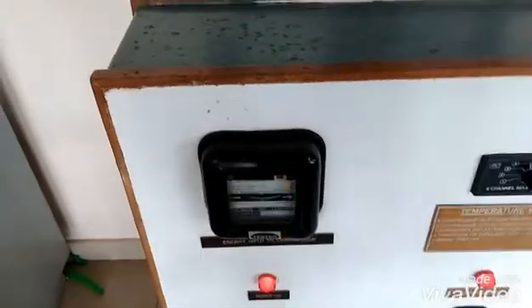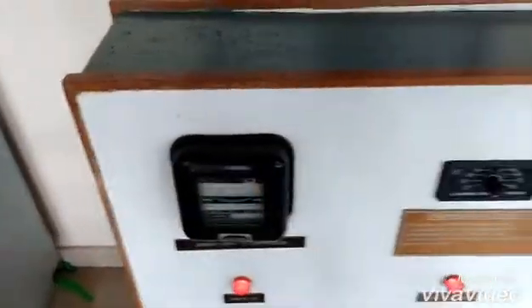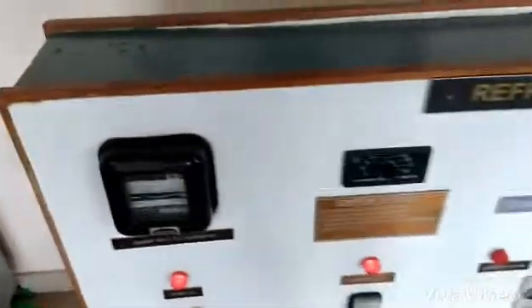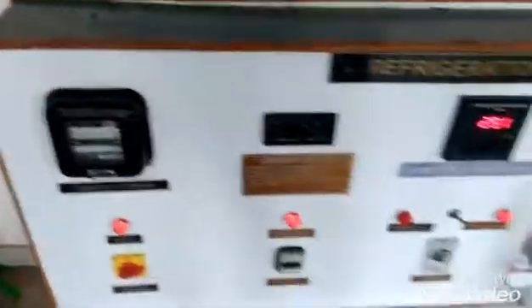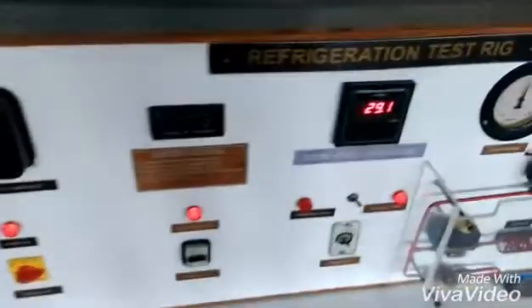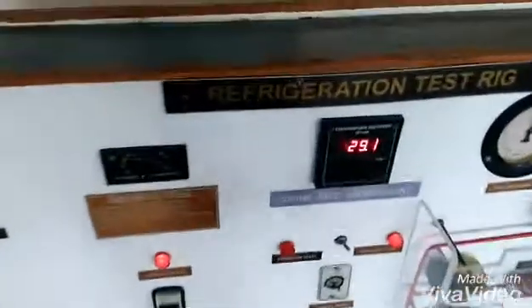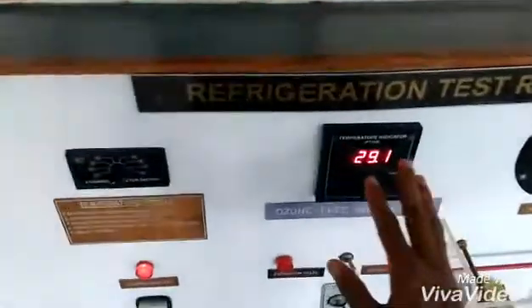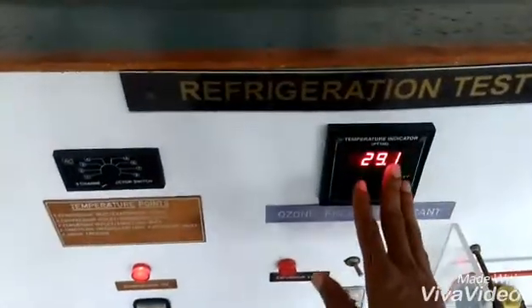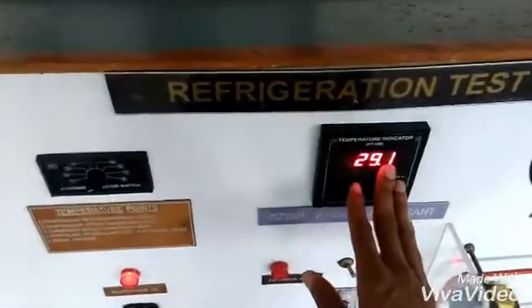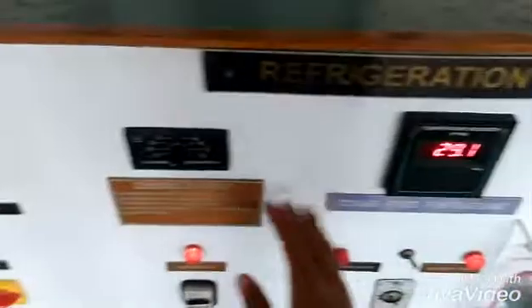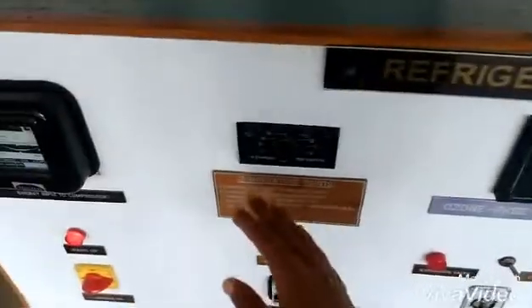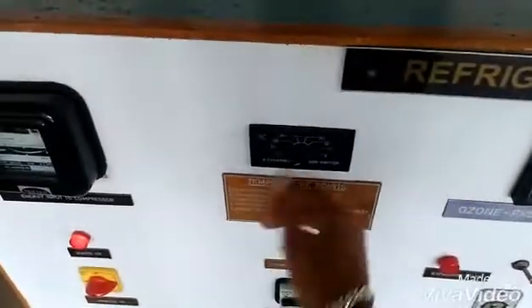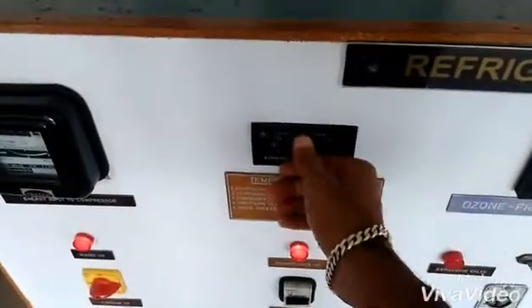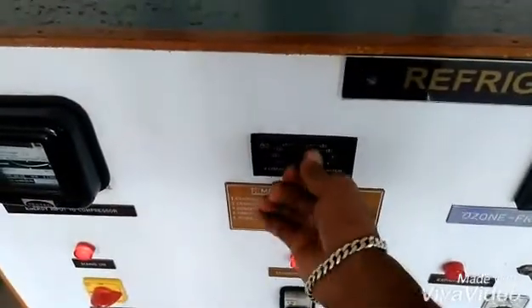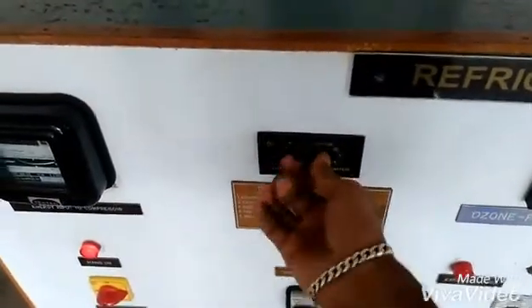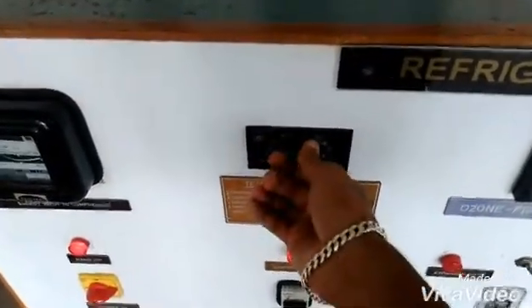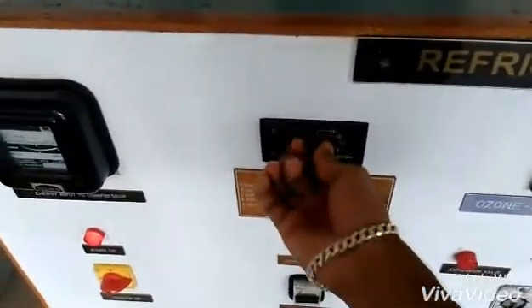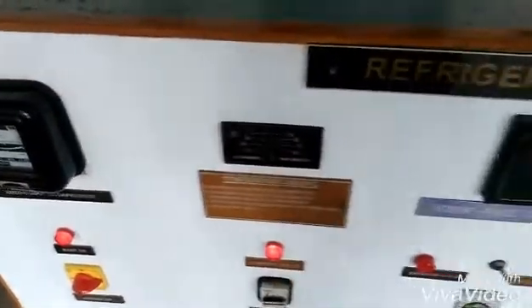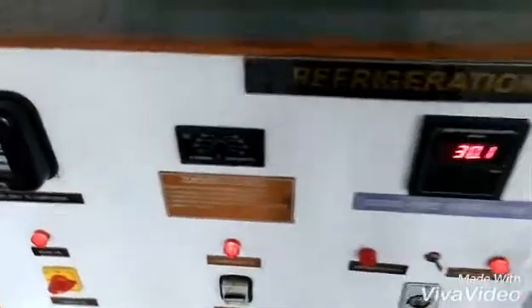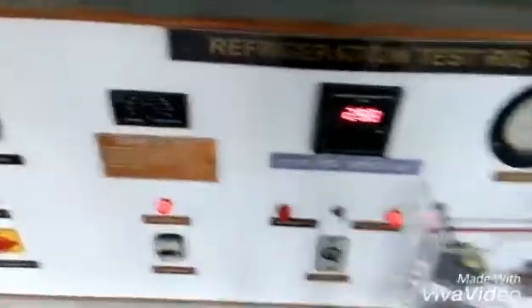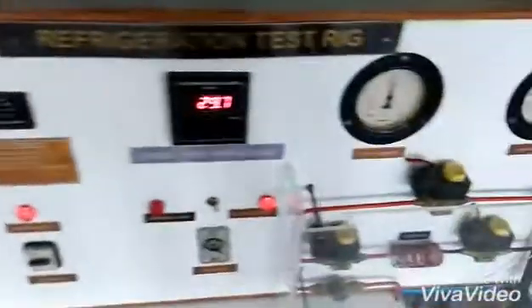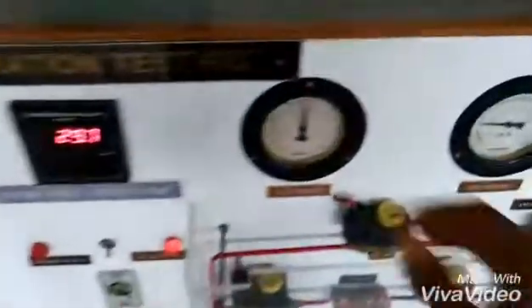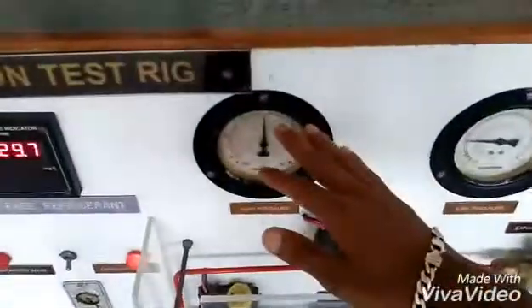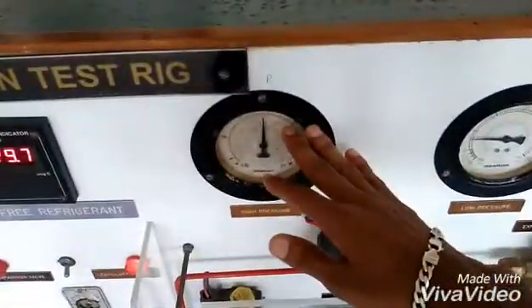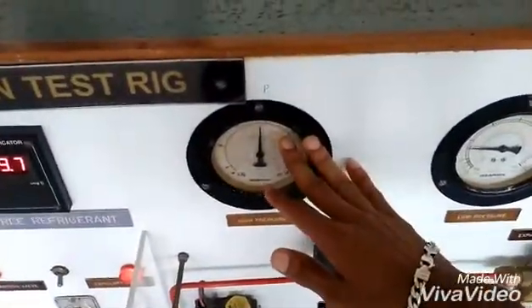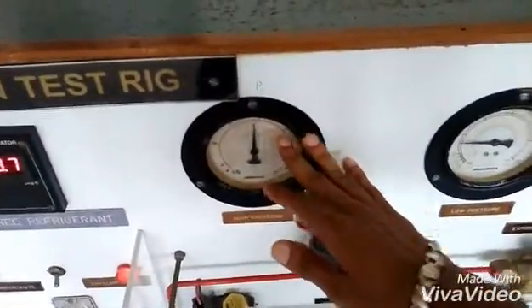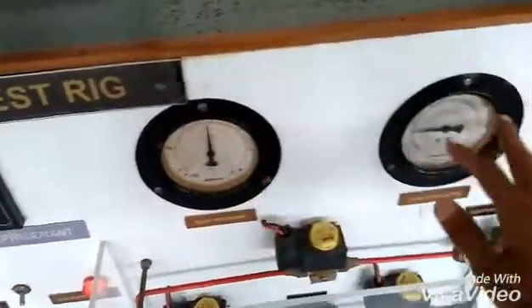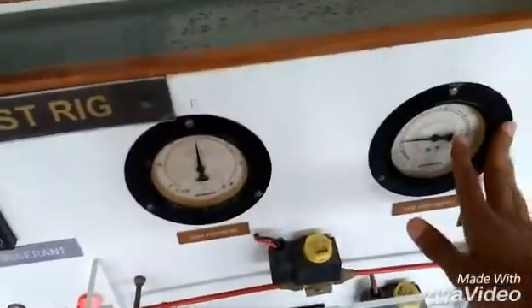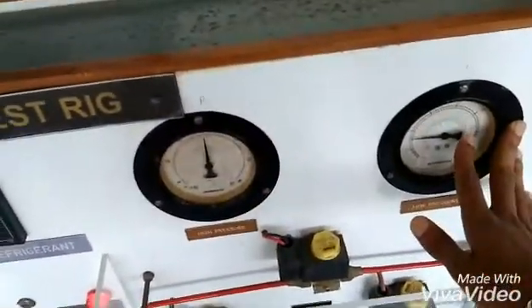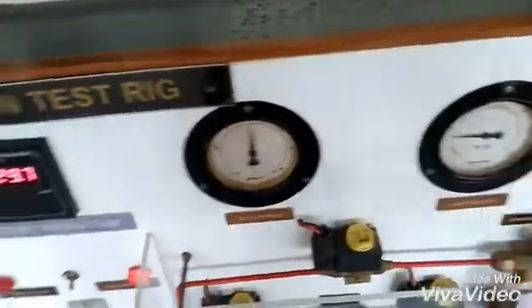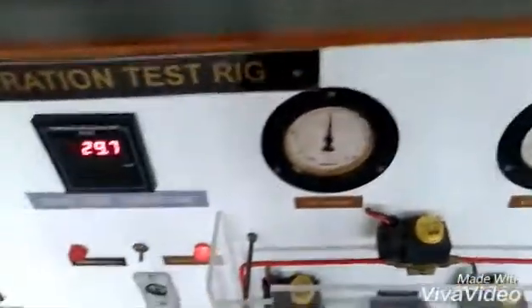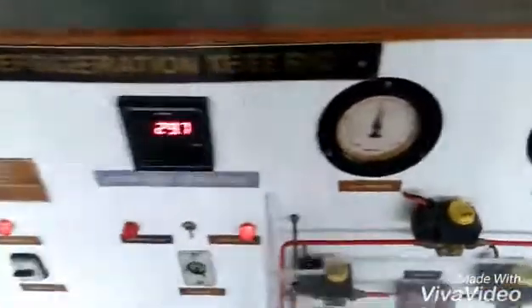When time completes 20 minutes, we're going to note down all the temperatures starting from T1 to T5, and we're going to note down the pressure — high pressure and low pressure. Note down all the readings in the tabular column.